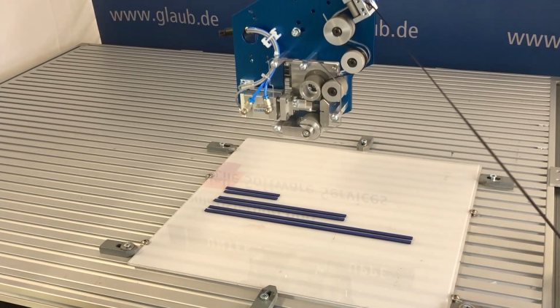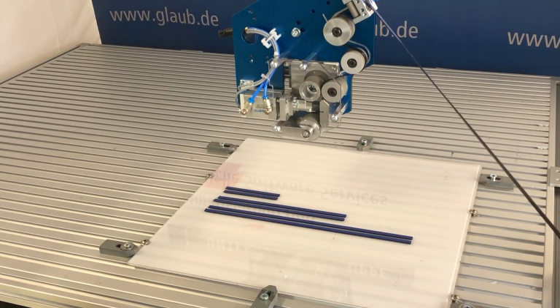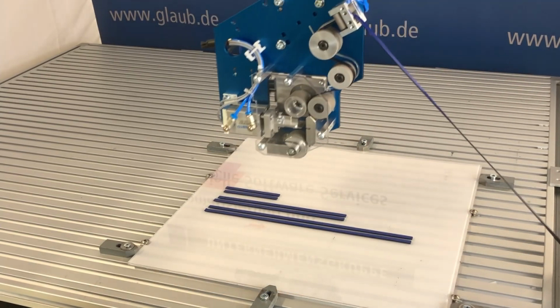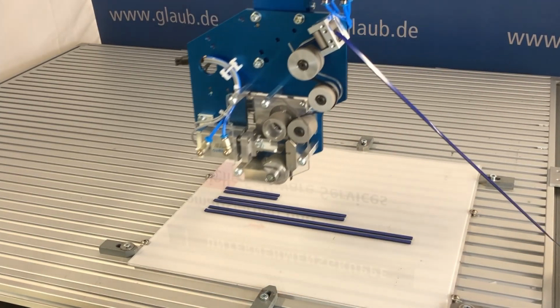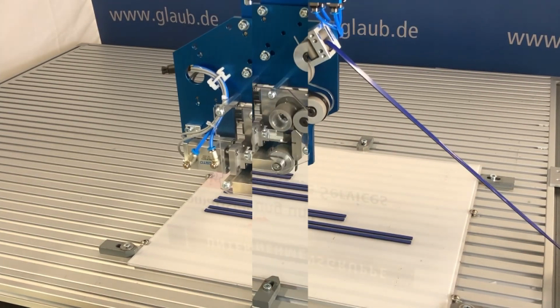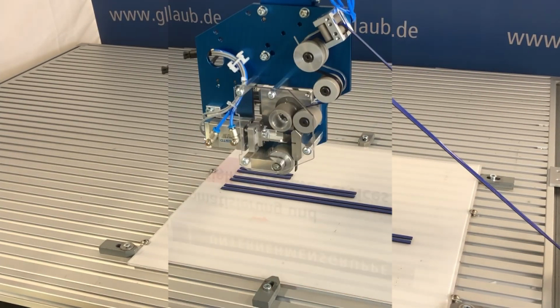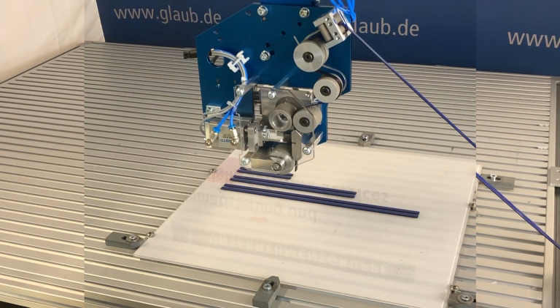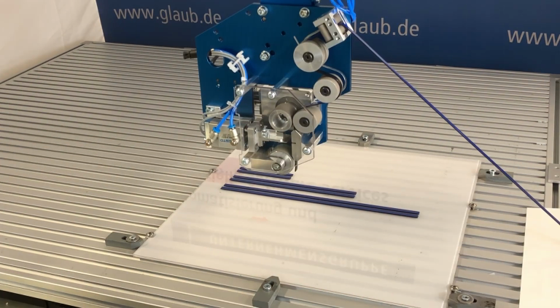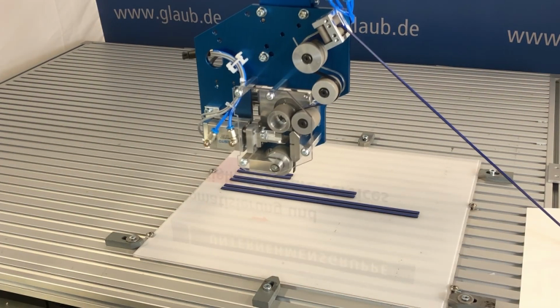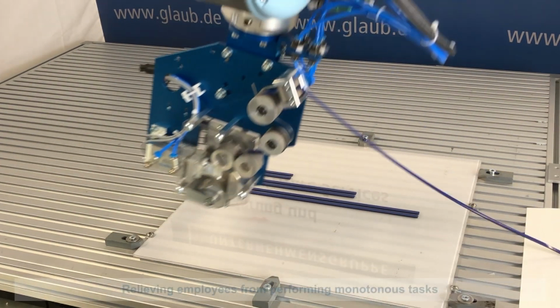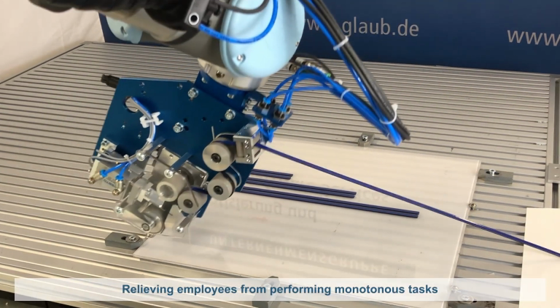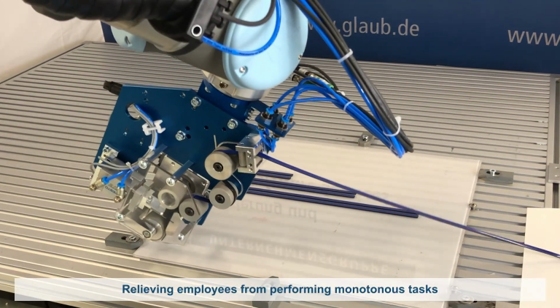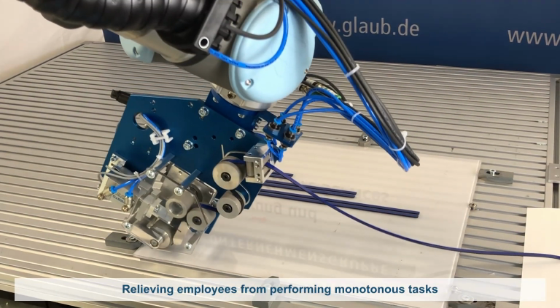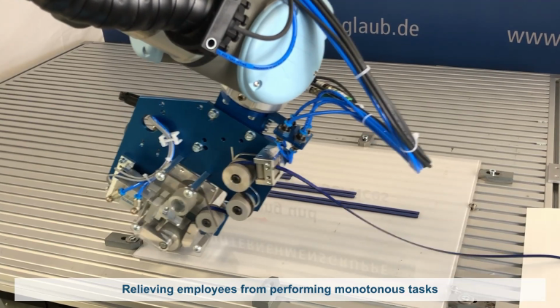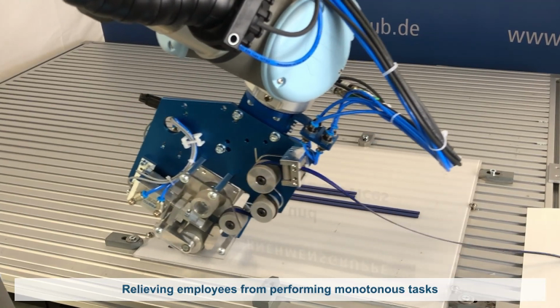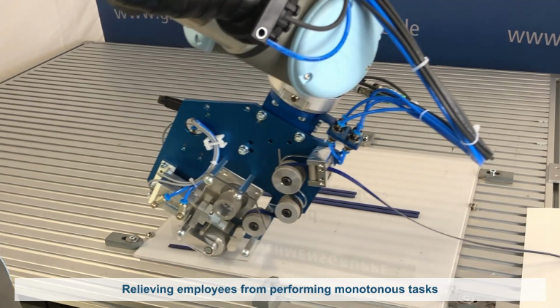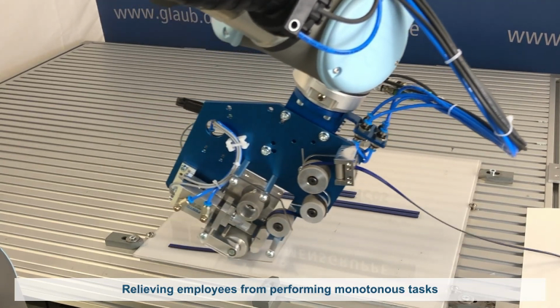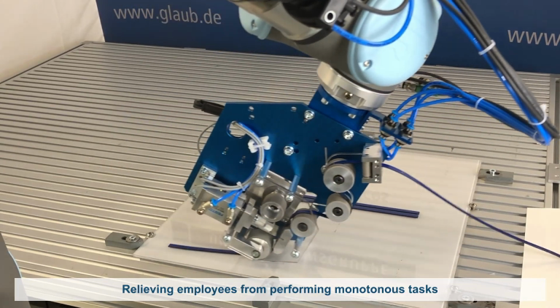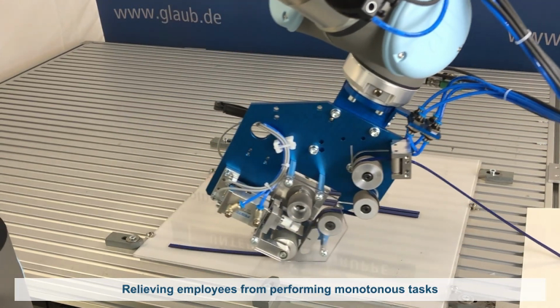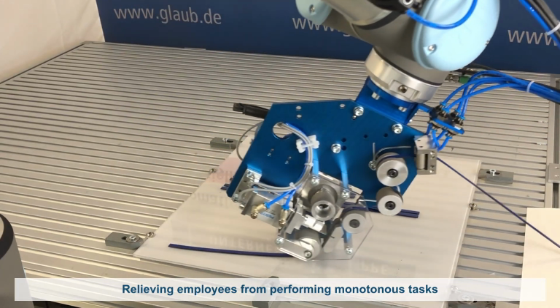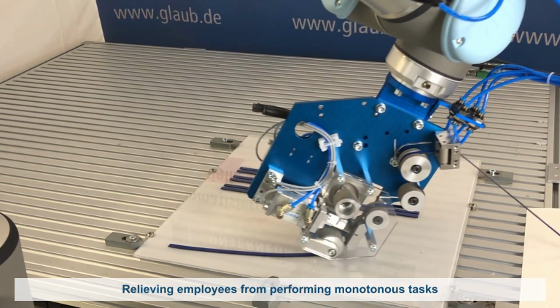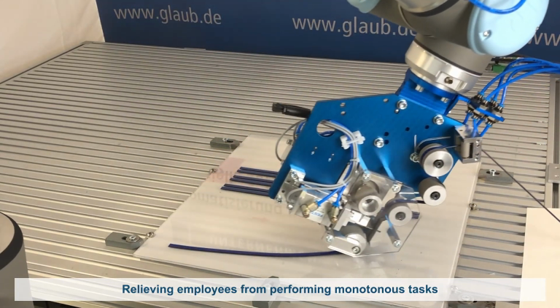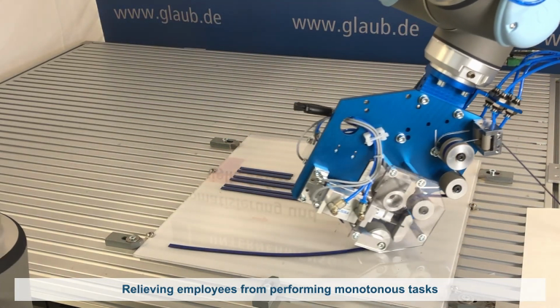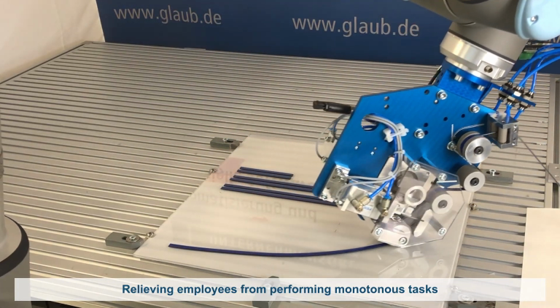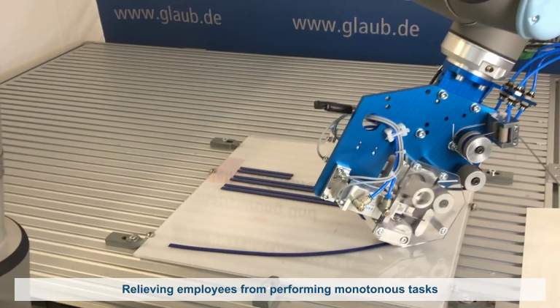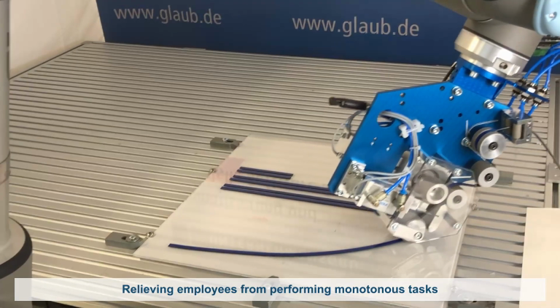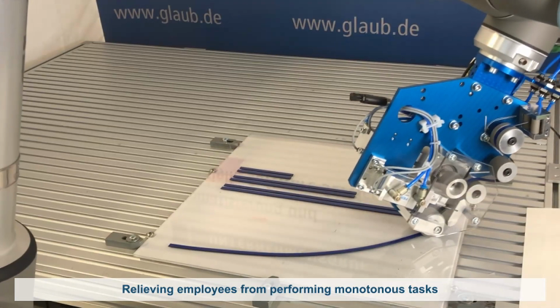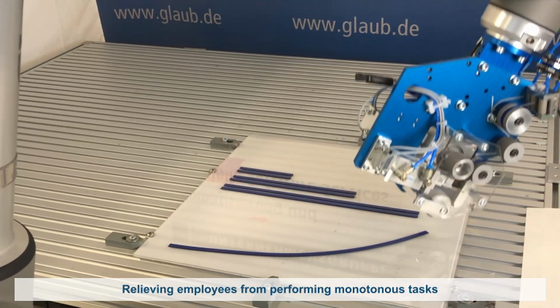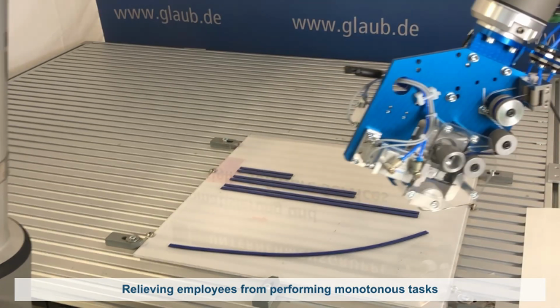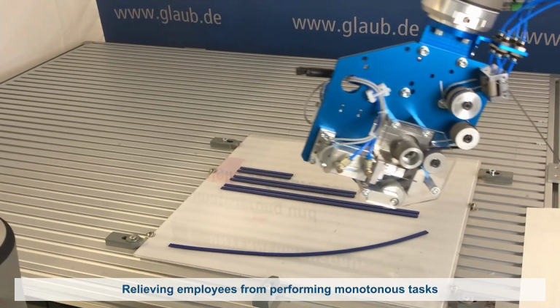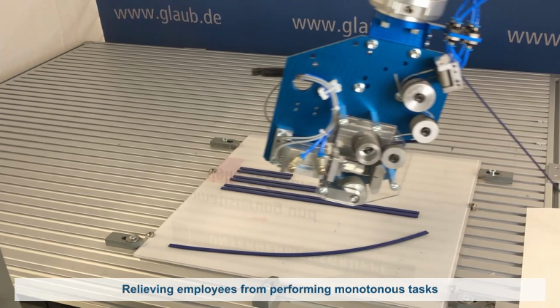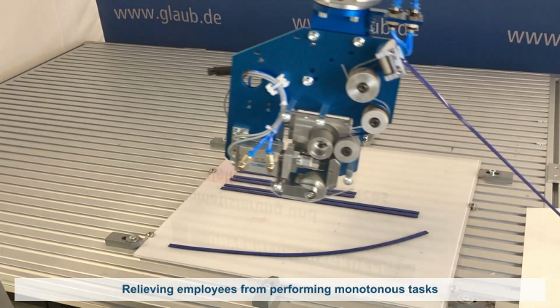The robotic applying process not only relieves your employees from performing monotonous tasks, but also increases repeatability with less time spent on applying.